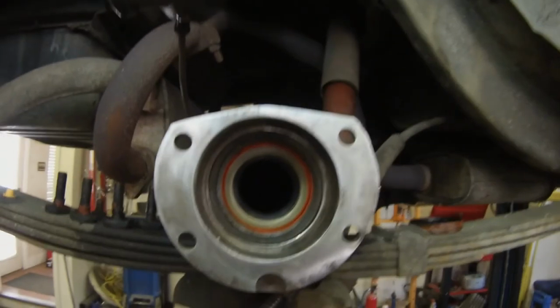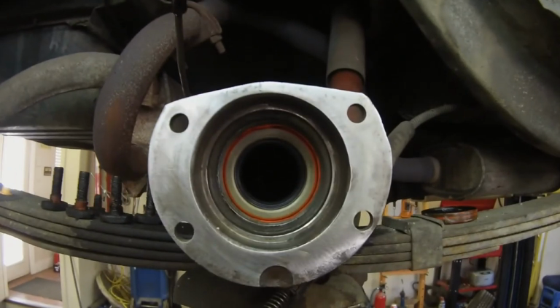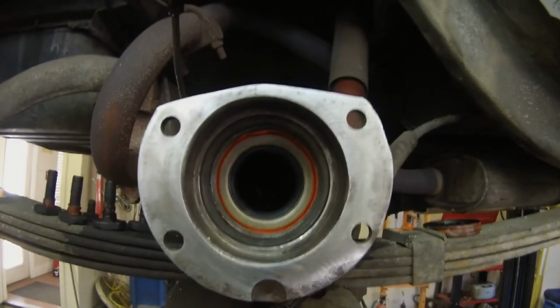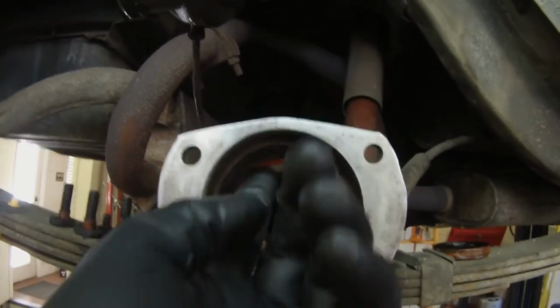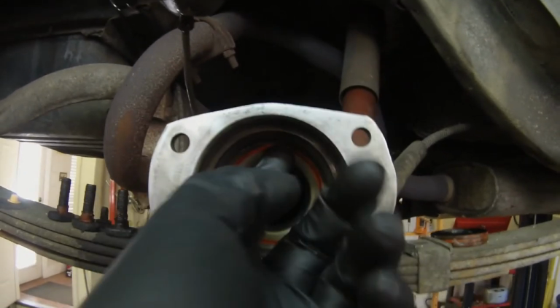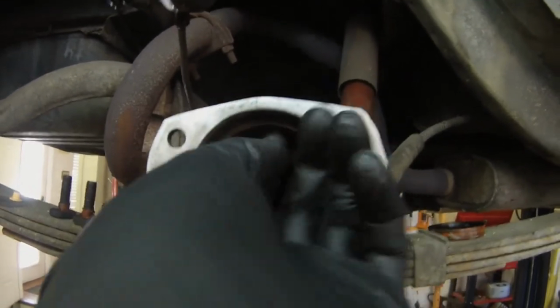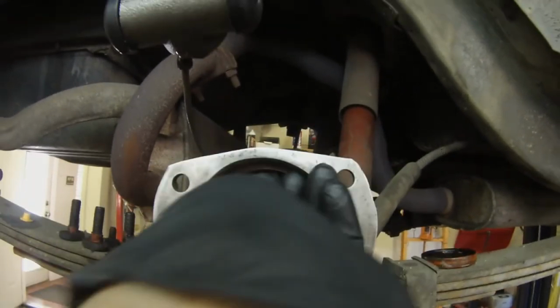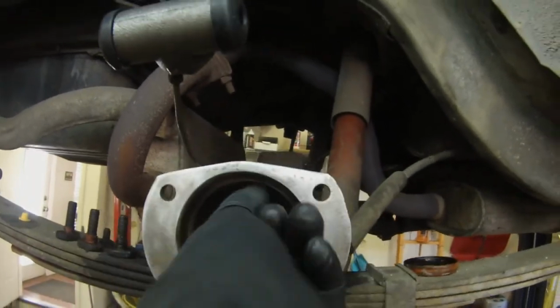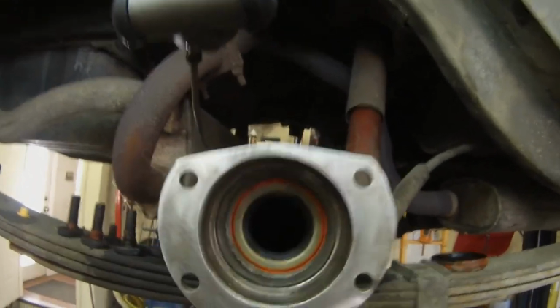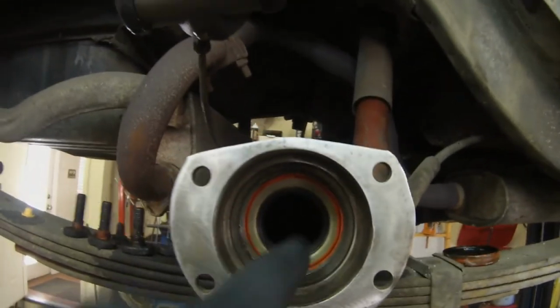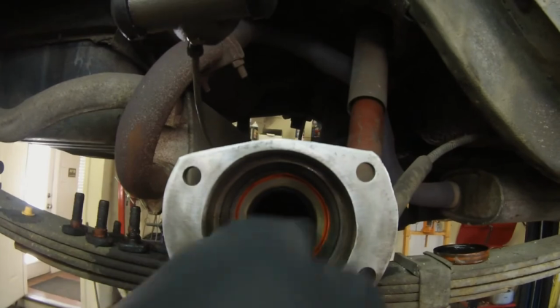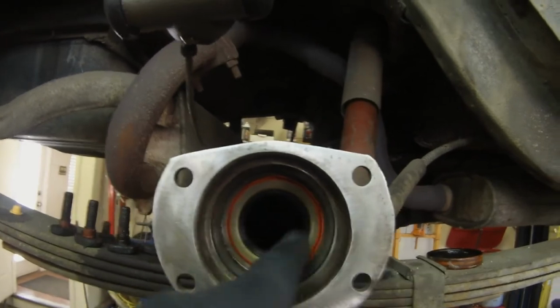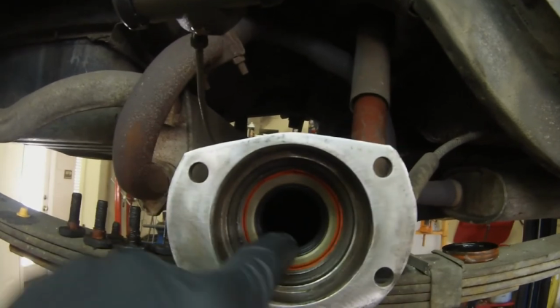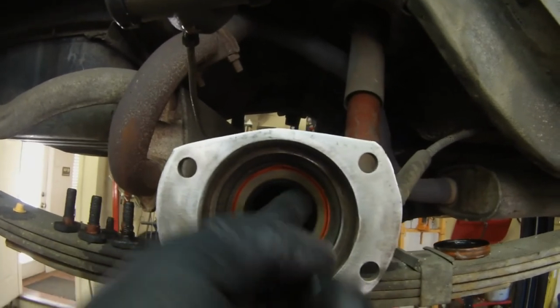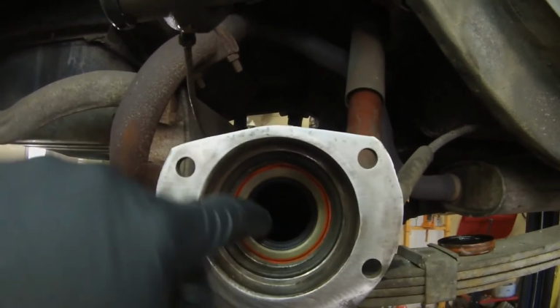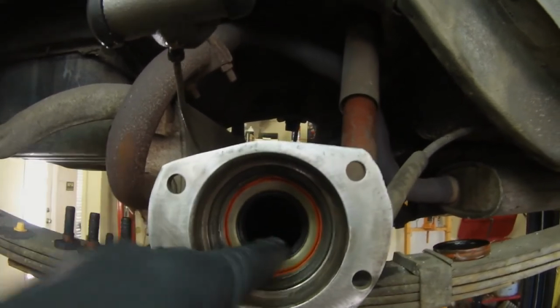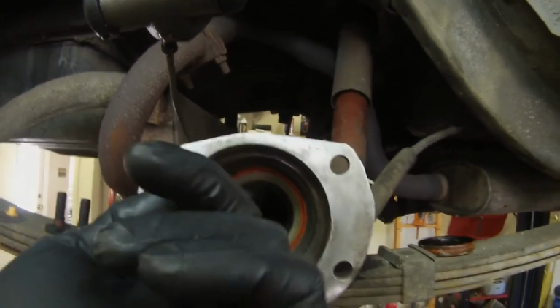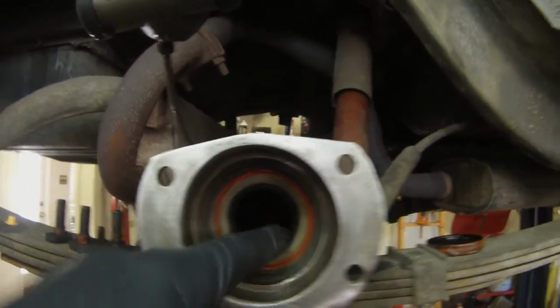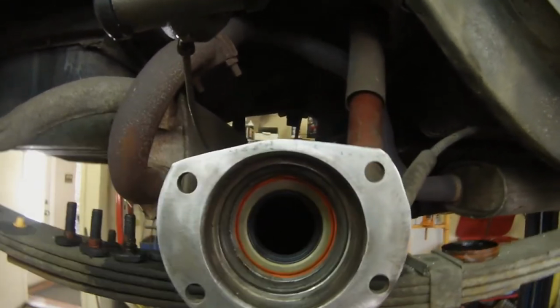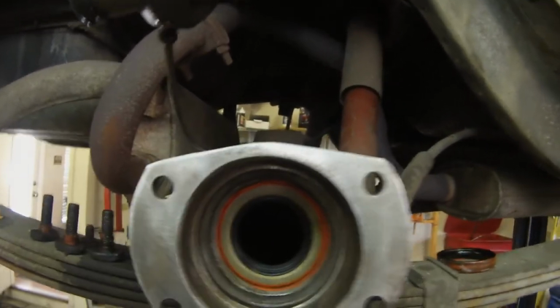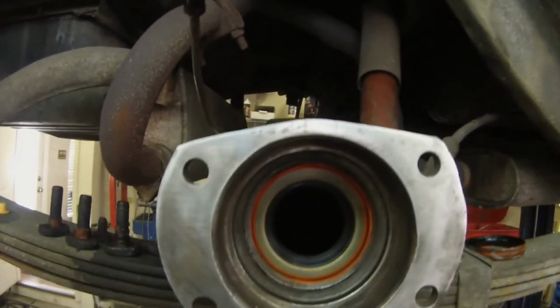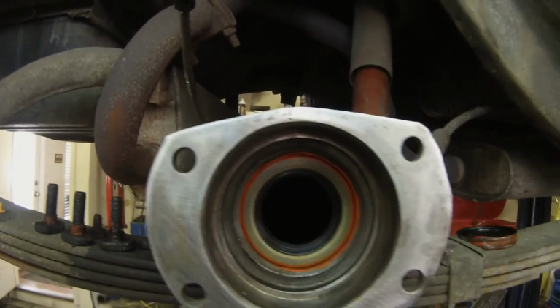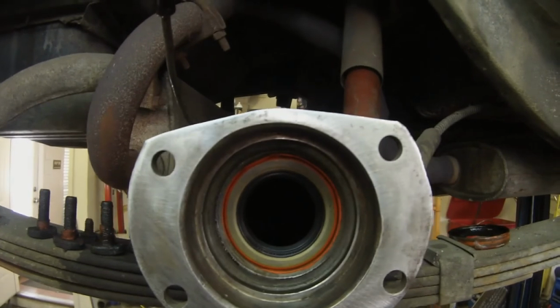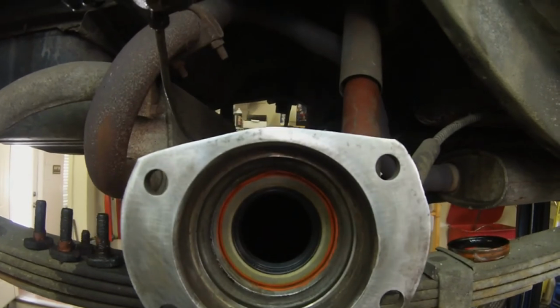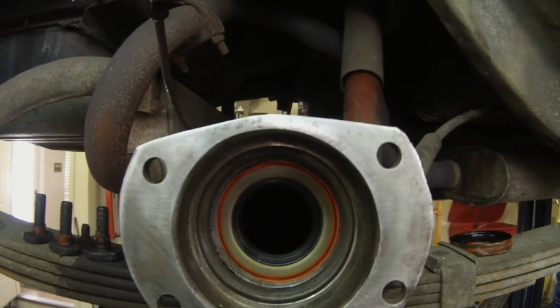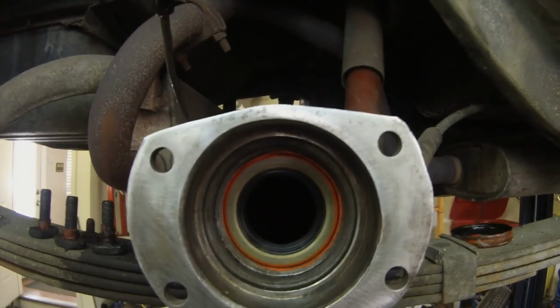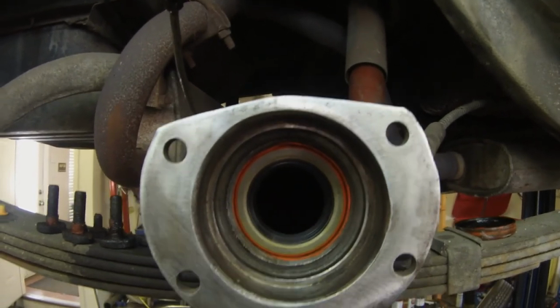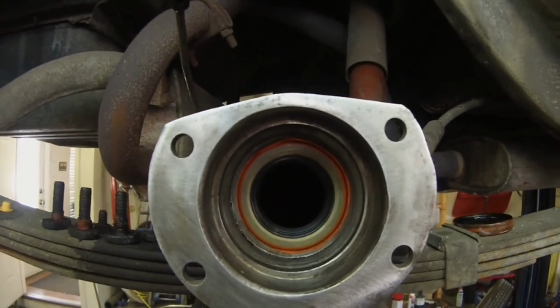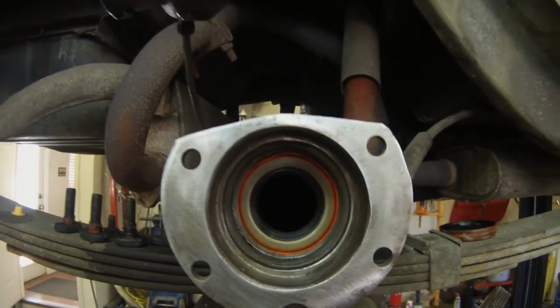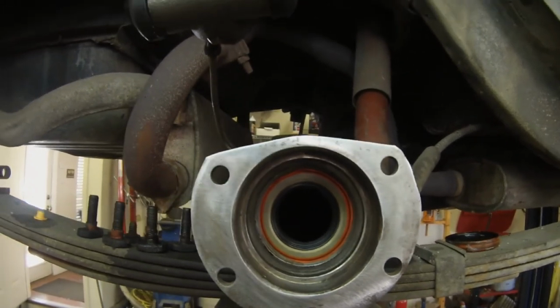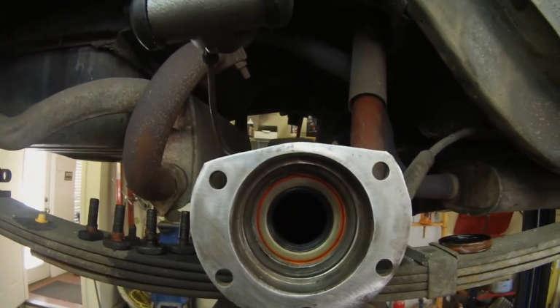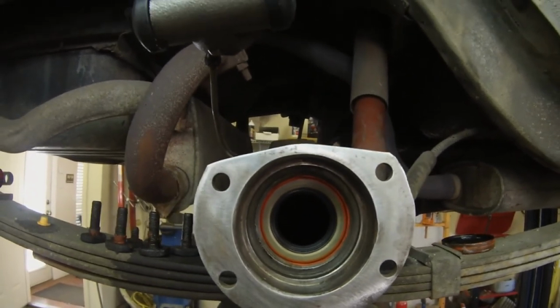So there she is now, she's in there. Before I put the axles in, I'll put a little bit of gear lube on that lip seal to make sure it's not dry when installing the axle shaft.